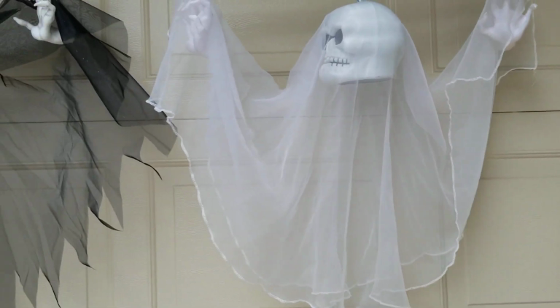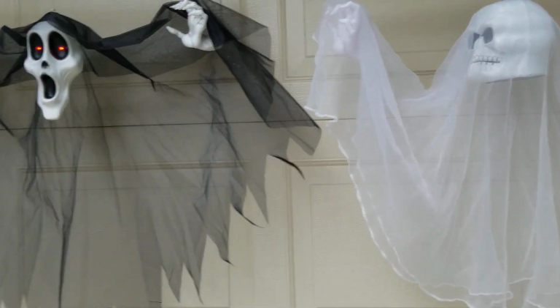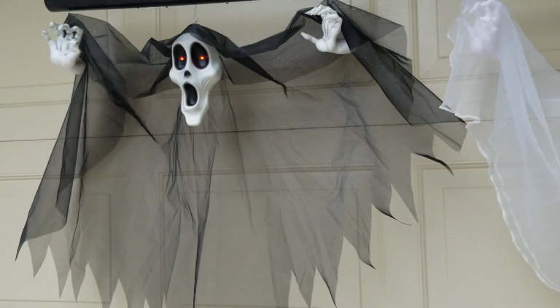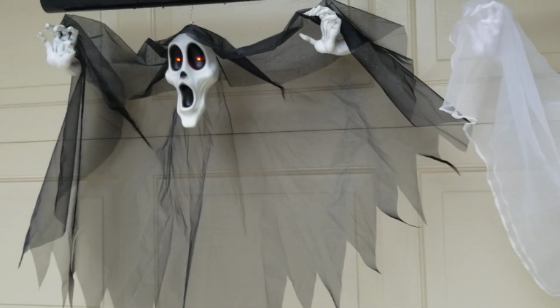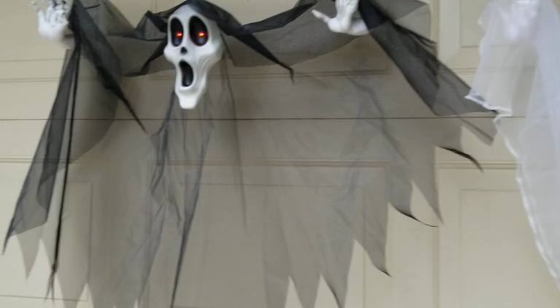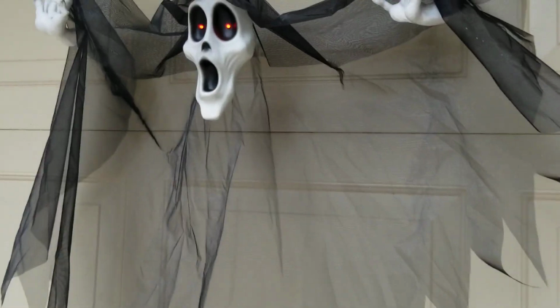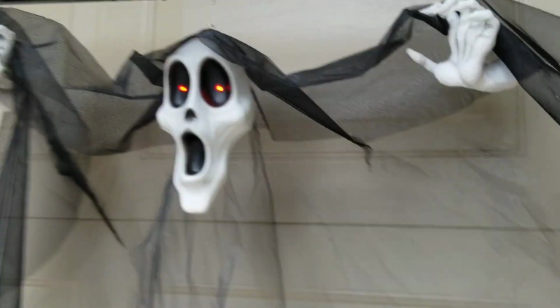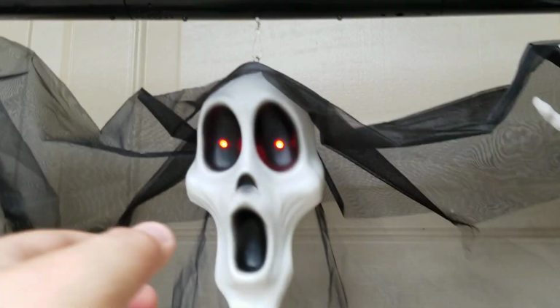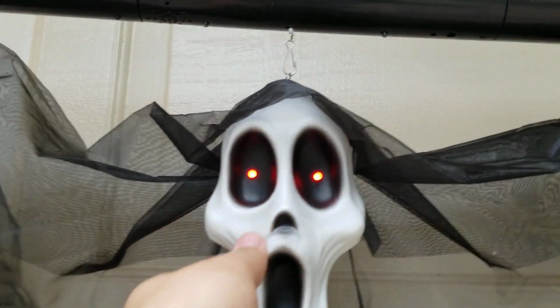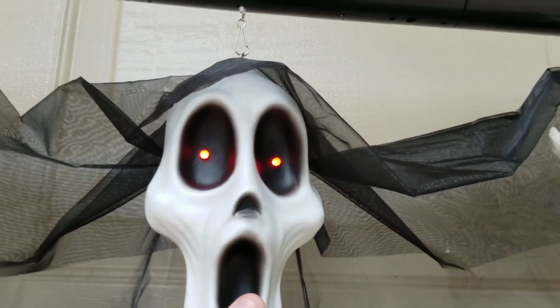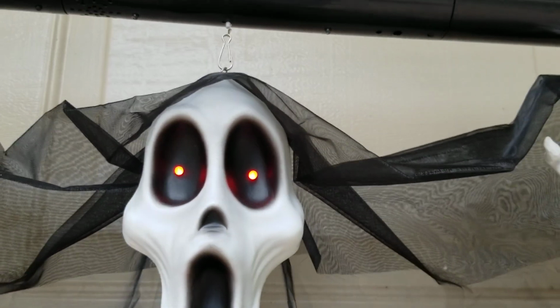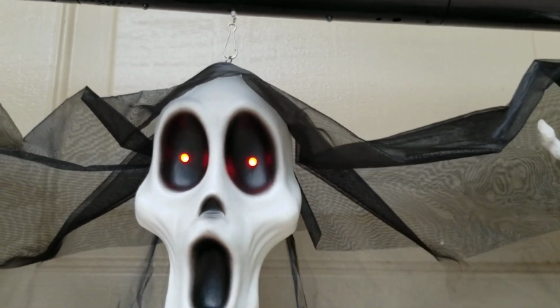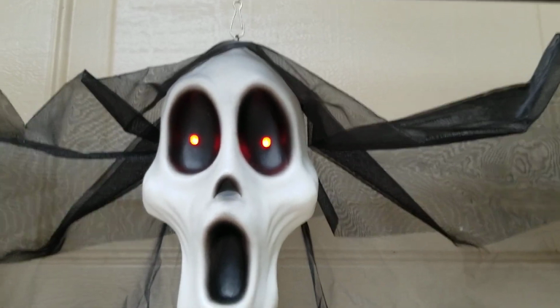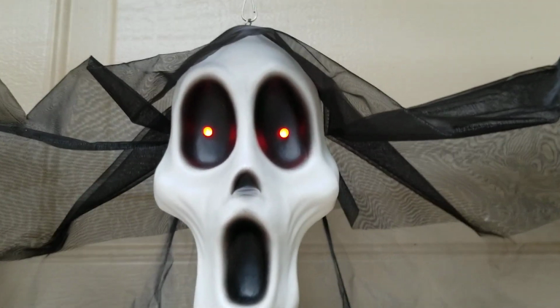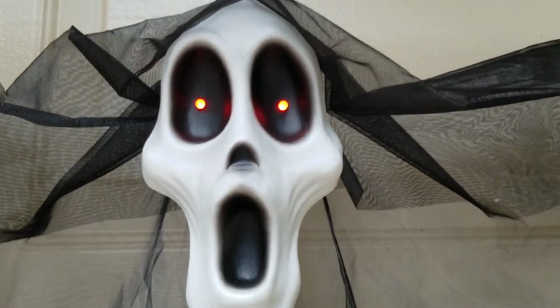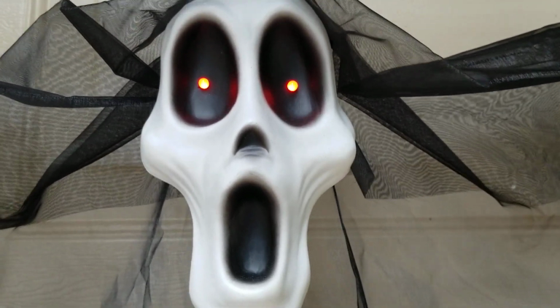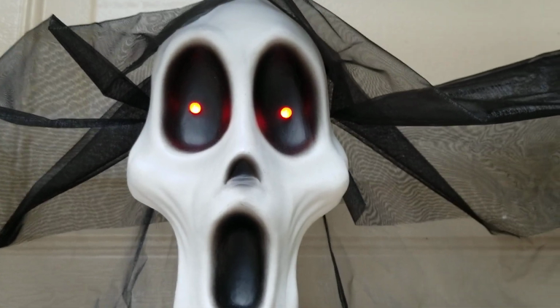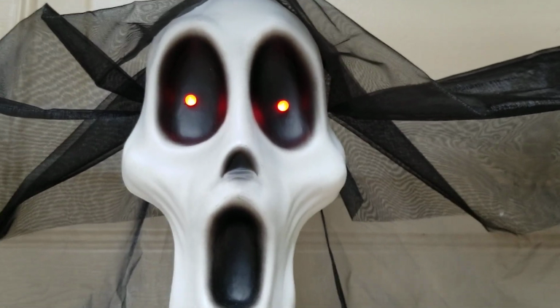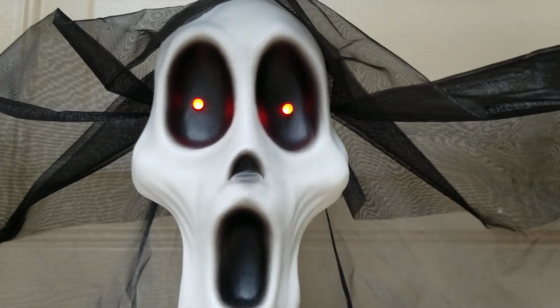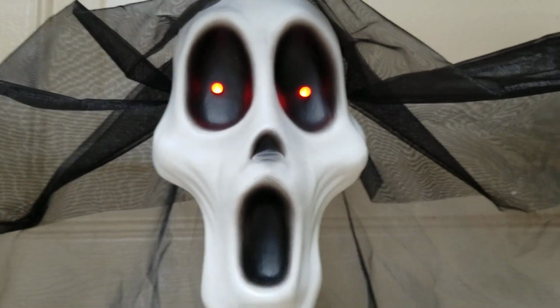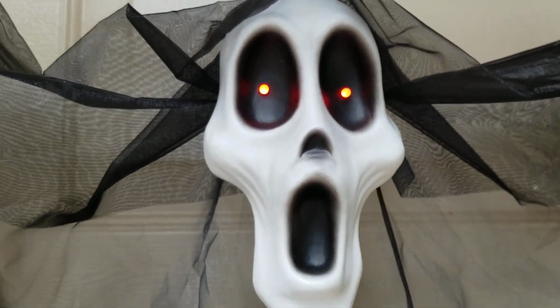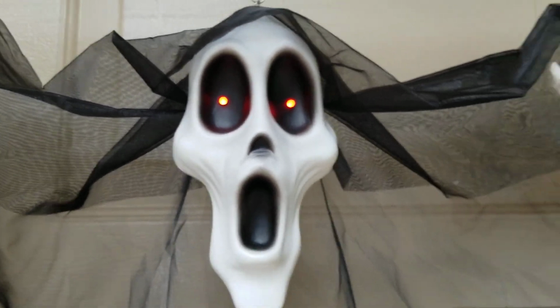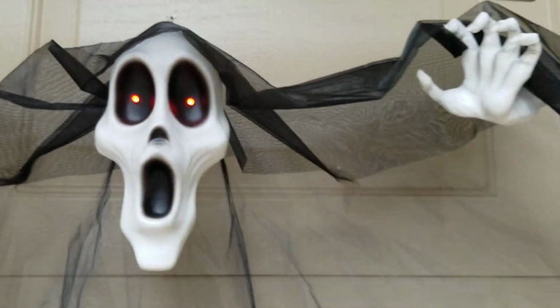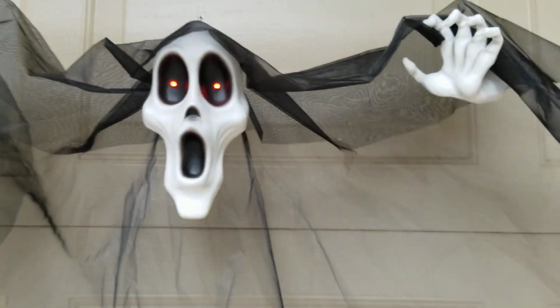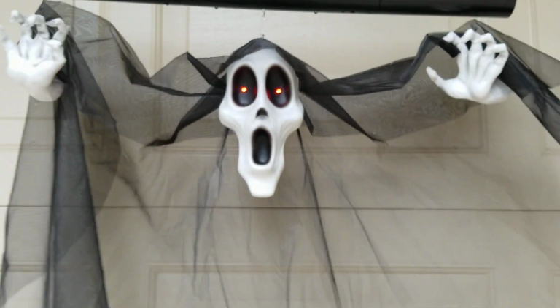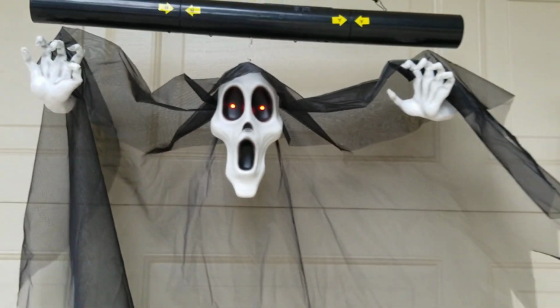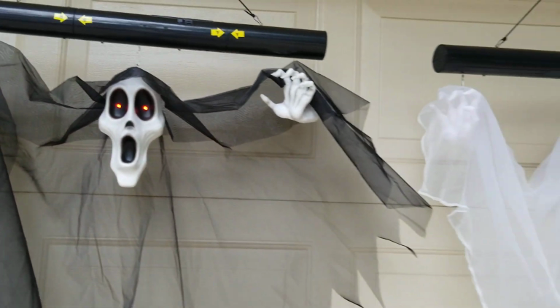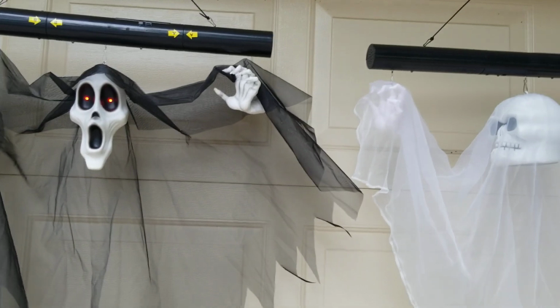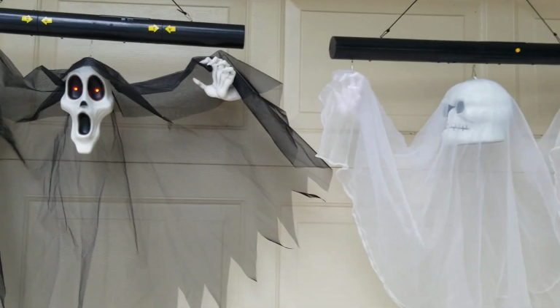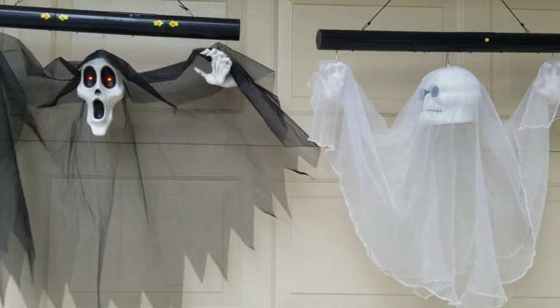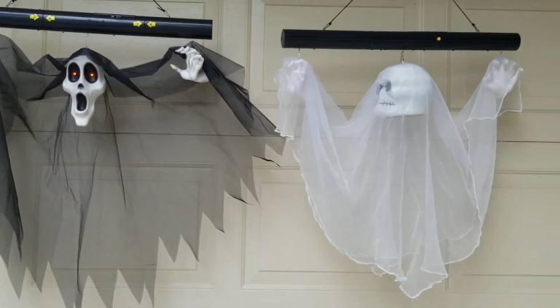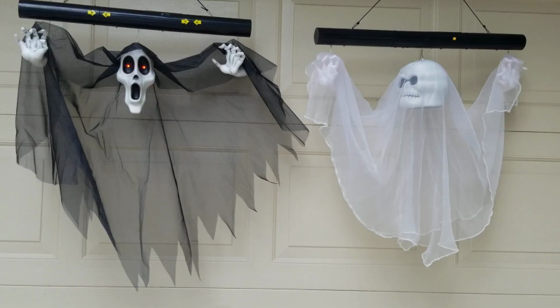The same thing applies for the Grim Reaper. By the way, I have the Light Up Eyes version — there is a version without it, but I have the one with the Light Up Eyes, so I thought that one was cooler. There's really not much else to say but to show you guys what they do.